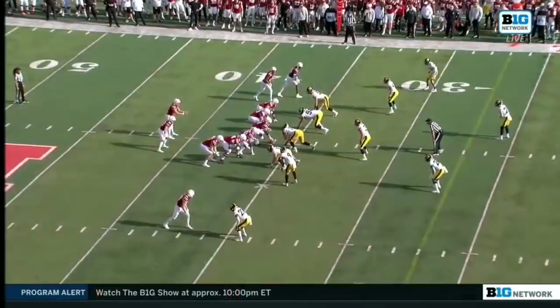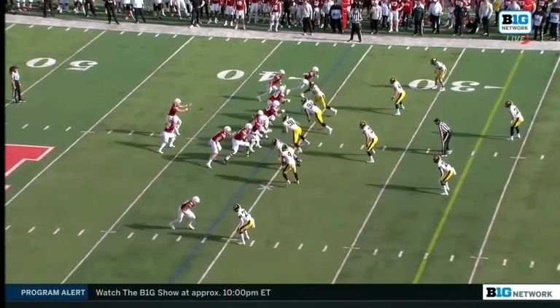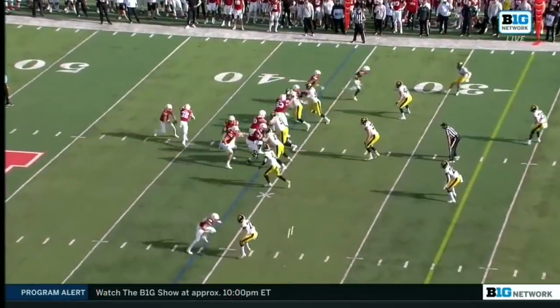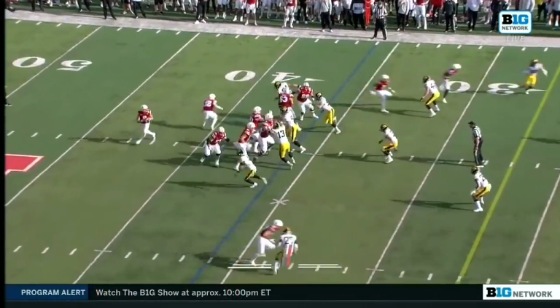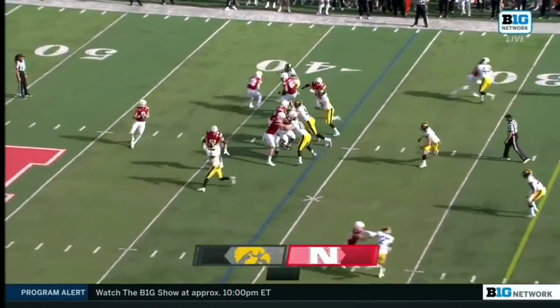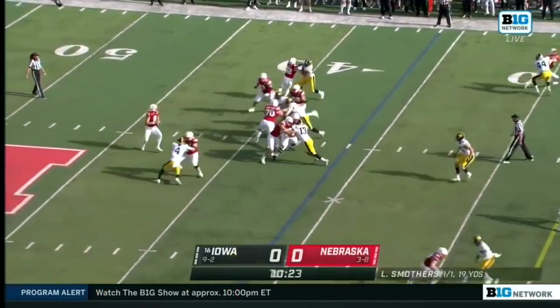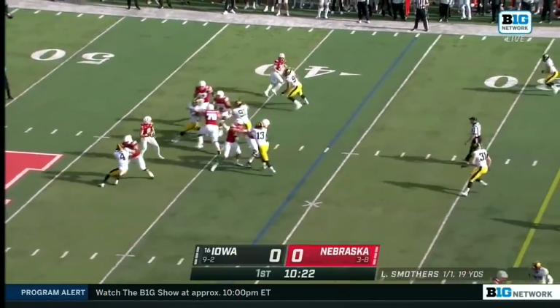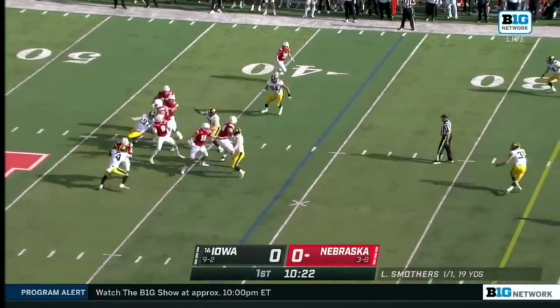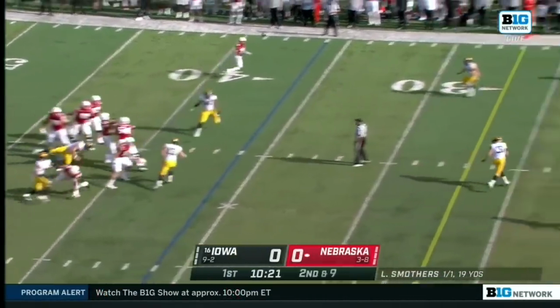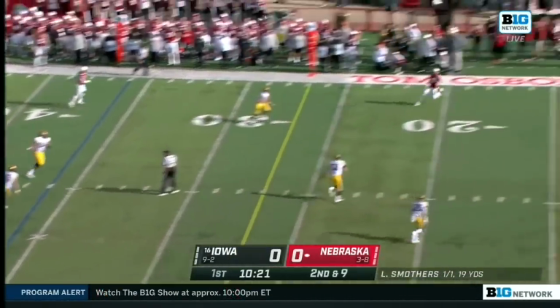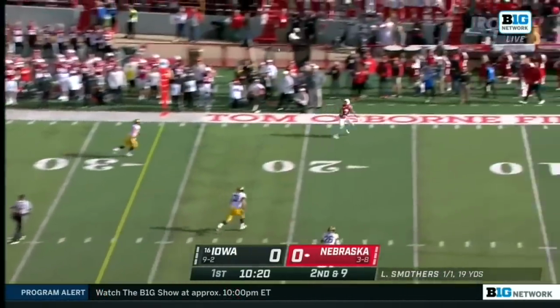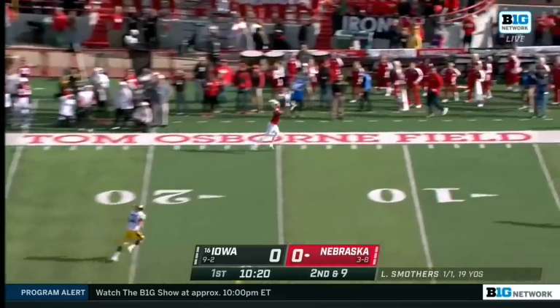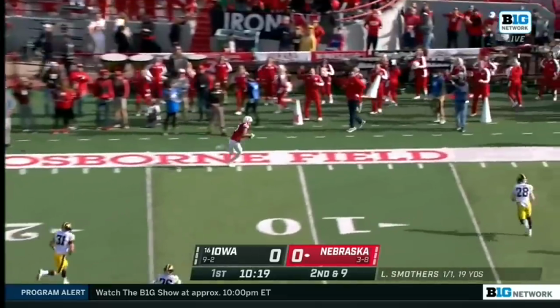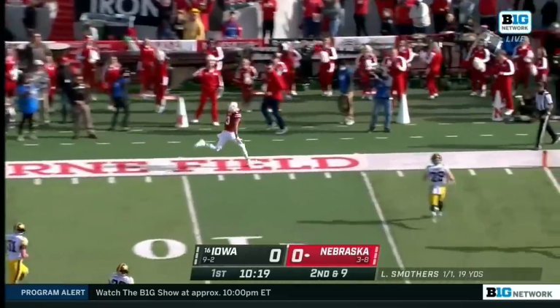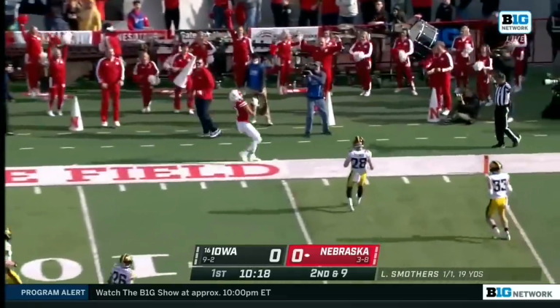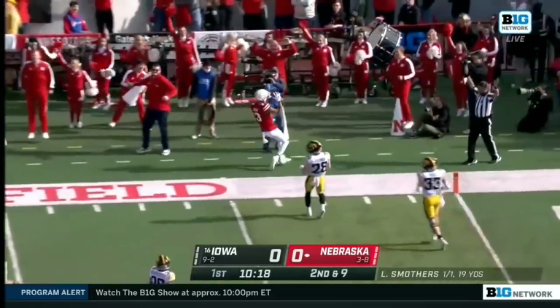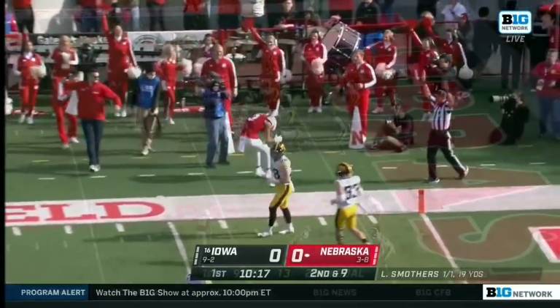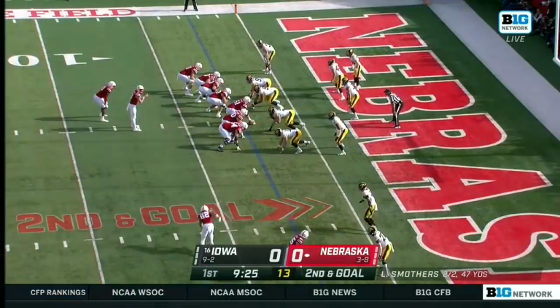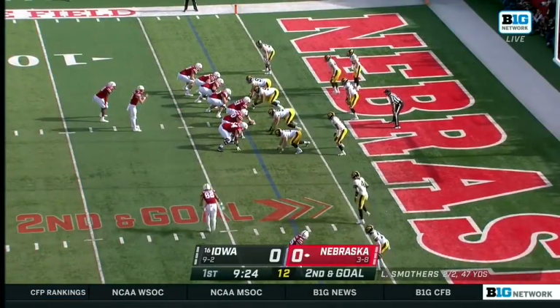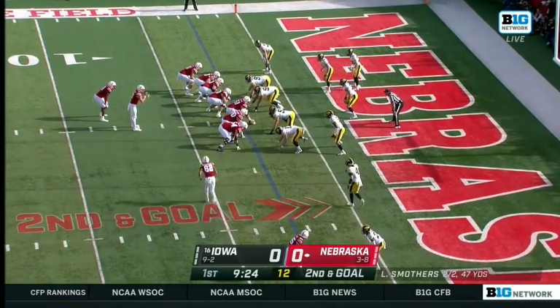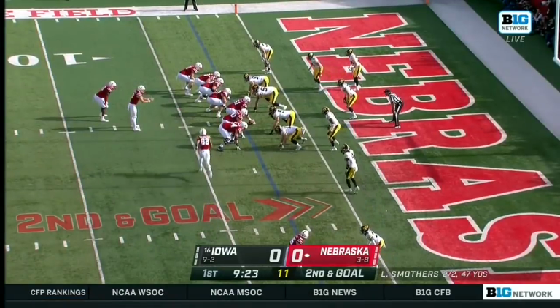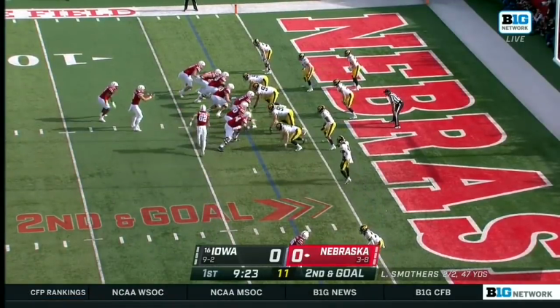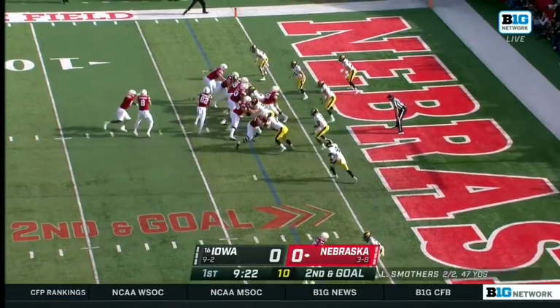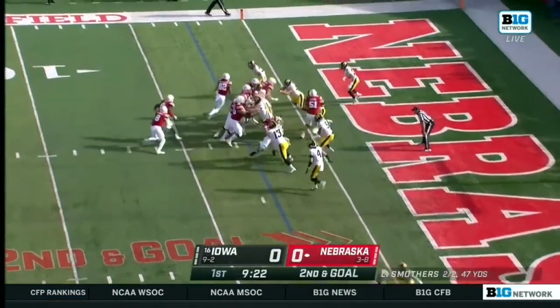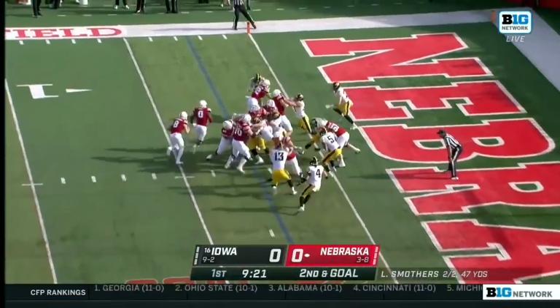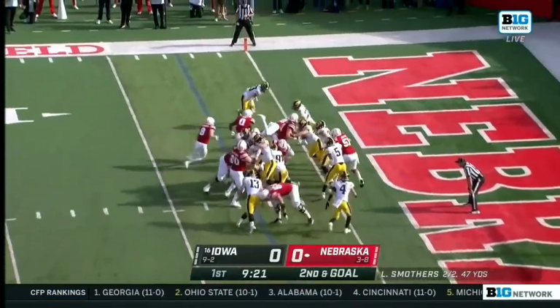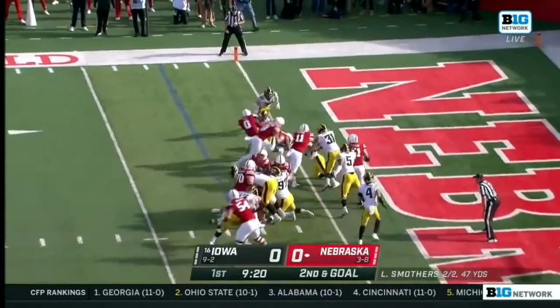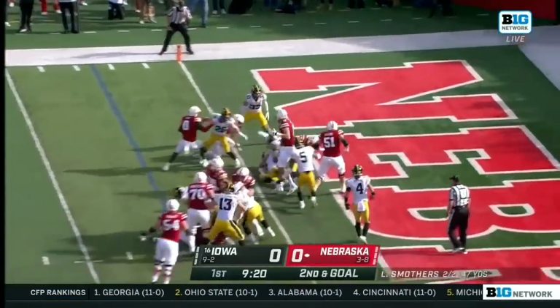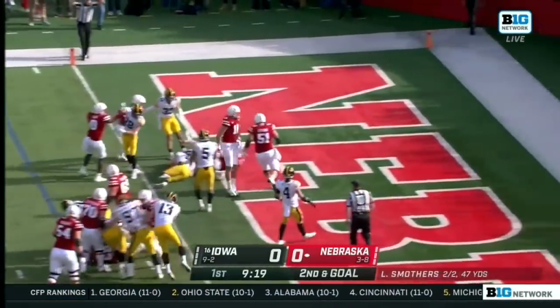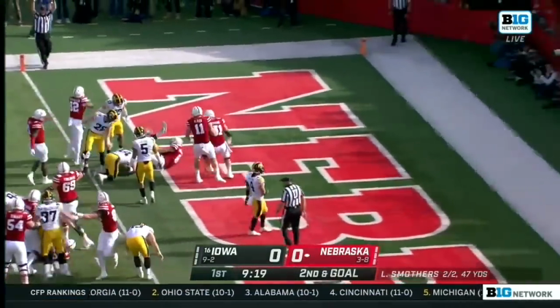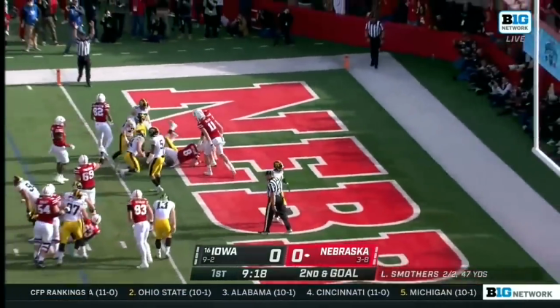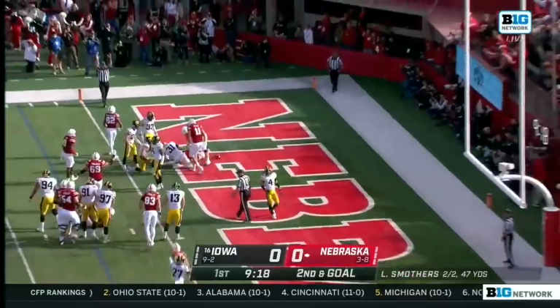Tenth play of the drive. Smothers — a little wobbly, but it's effective. Smothers following the end. Touchdown Nebraska! What a start.